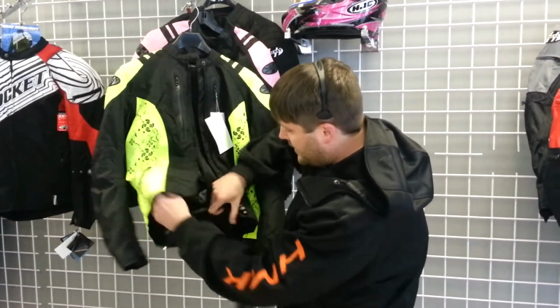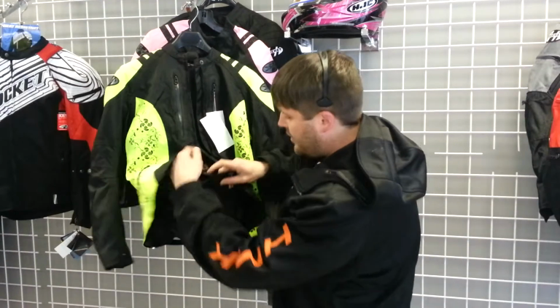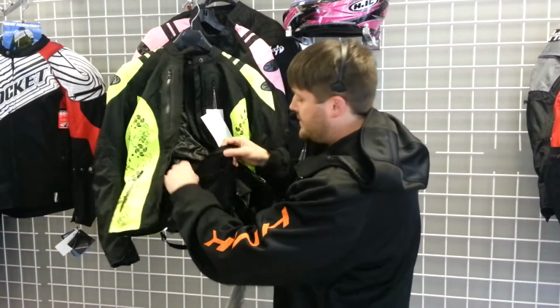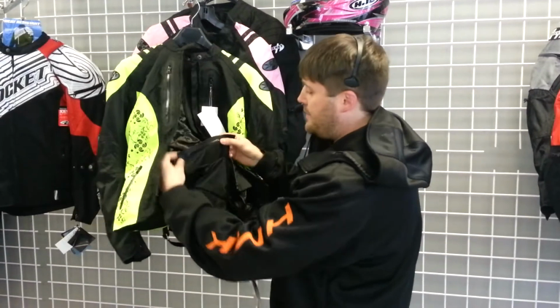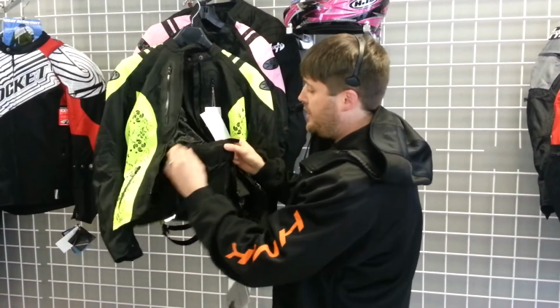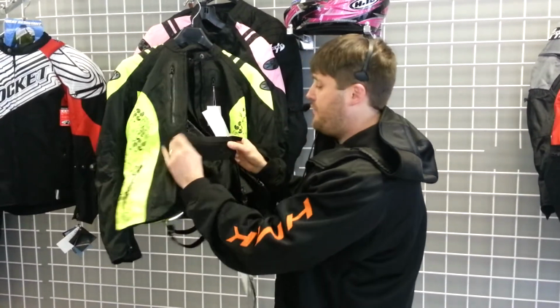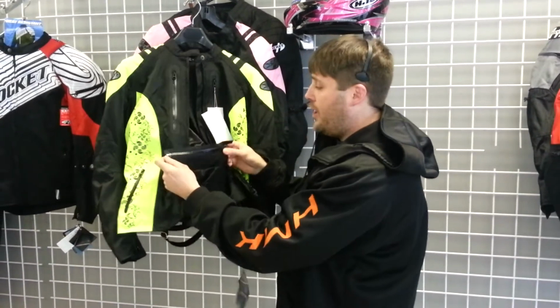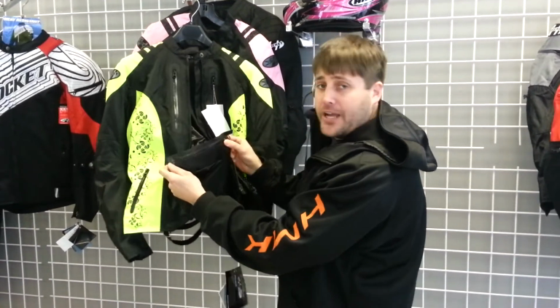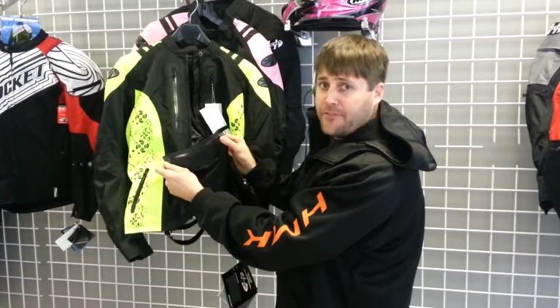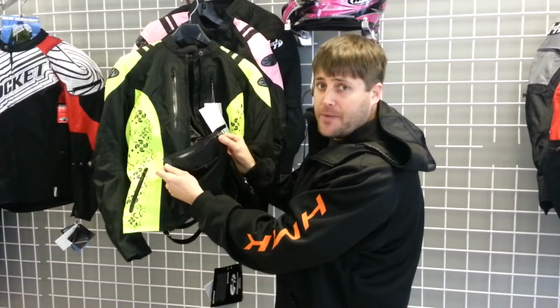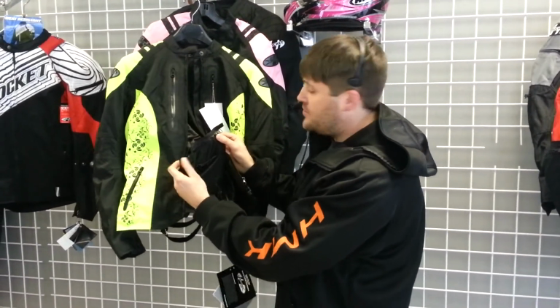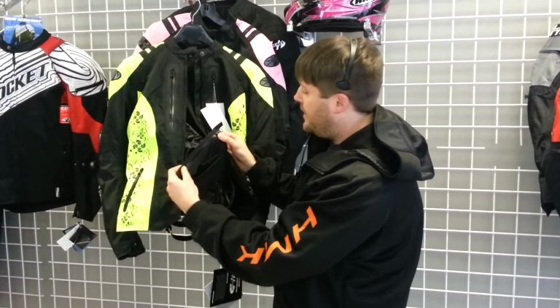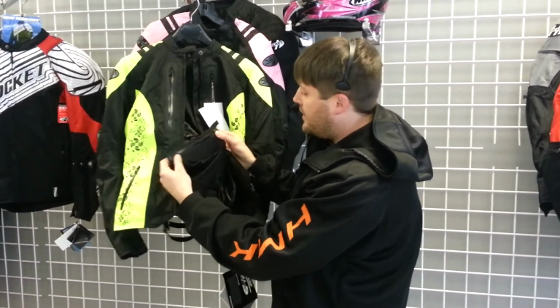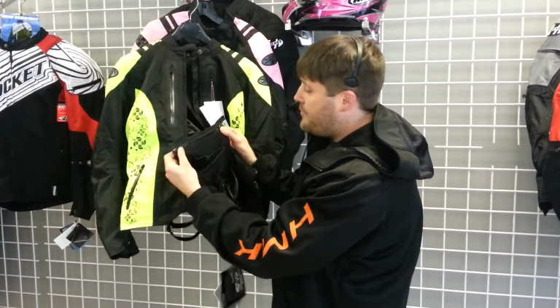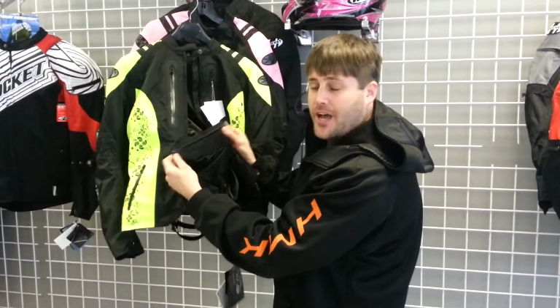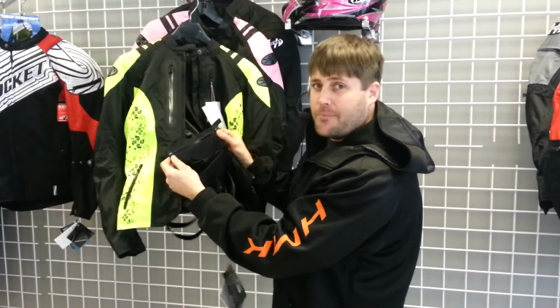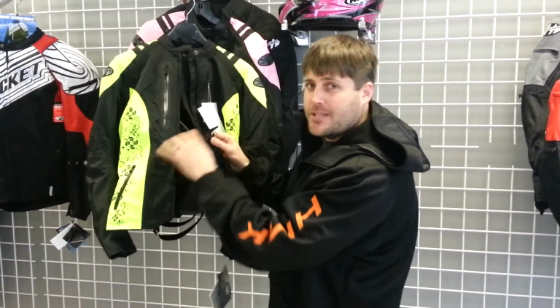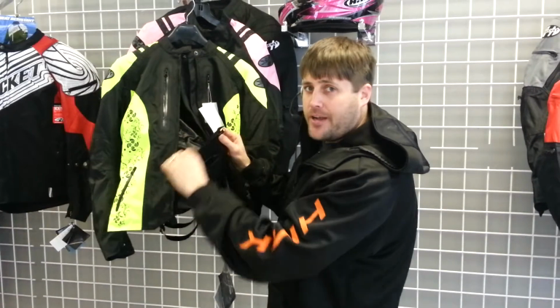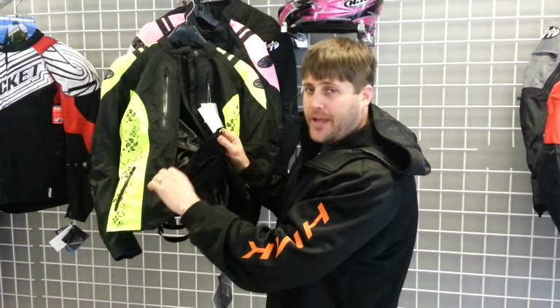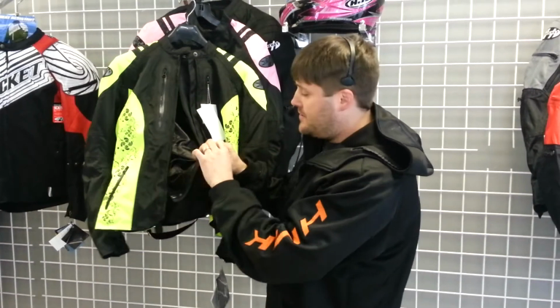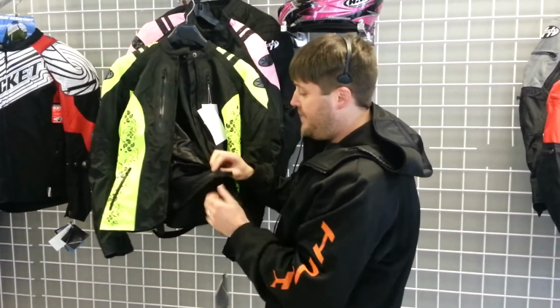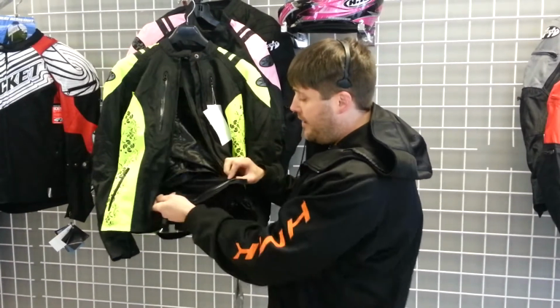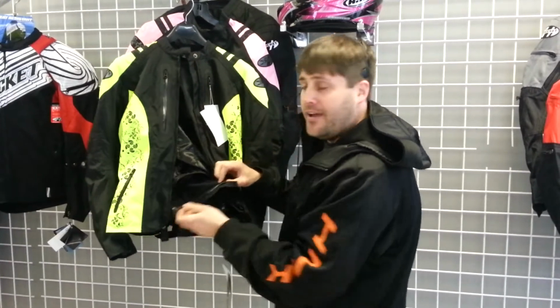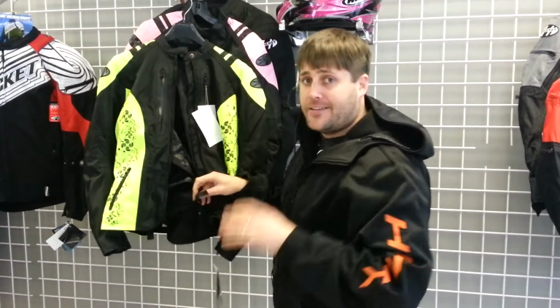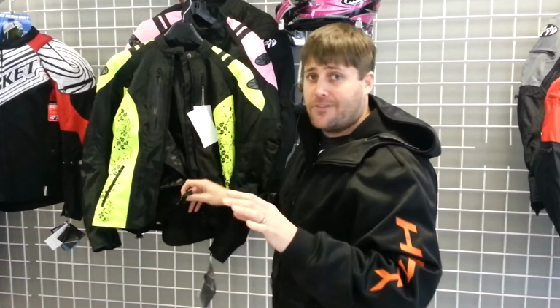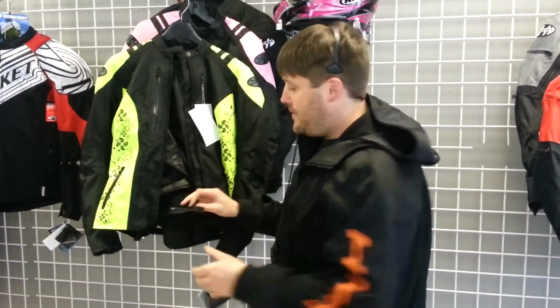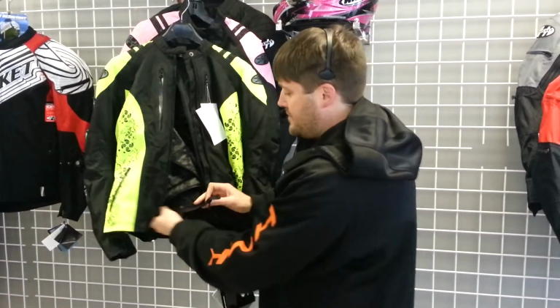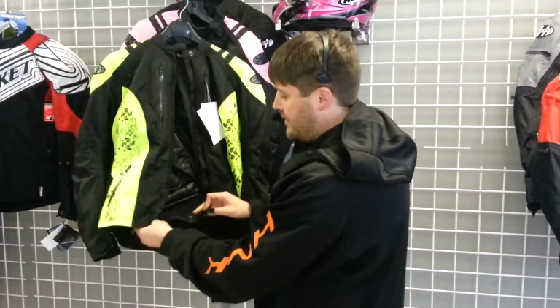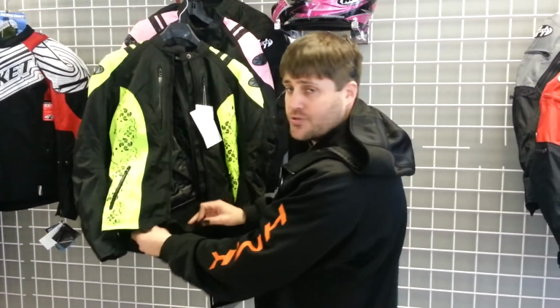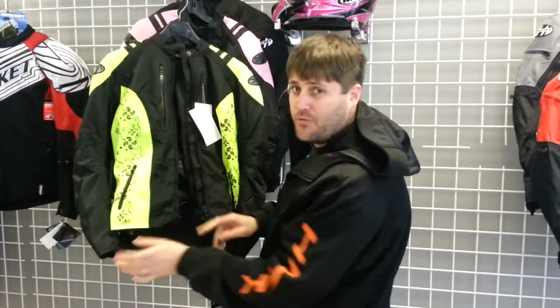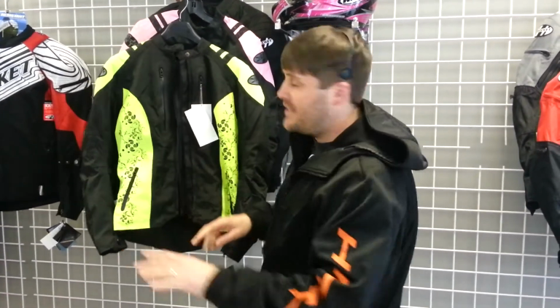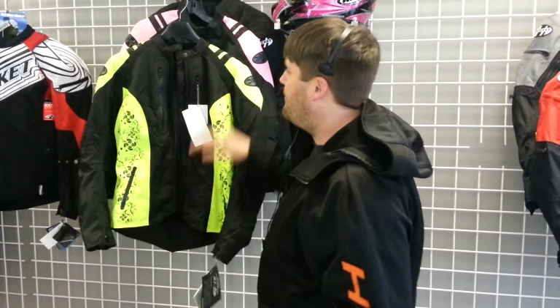You also got this zipper here. If you want to get crafty like Martha Stewart, you grab this, unzip it, and zip it right into your pants. Now you're tight — real tight with your pants. It's all stretchy too, so it'll move with you. Nice and comfy.